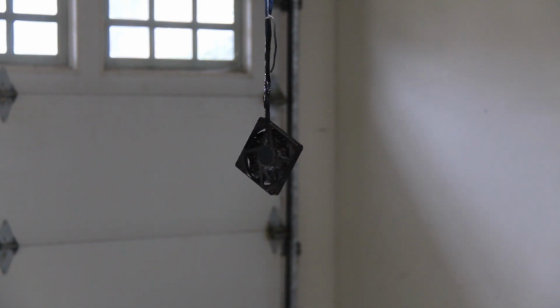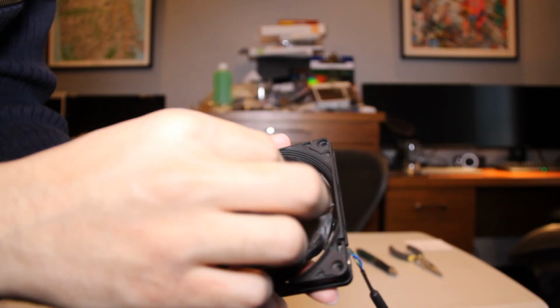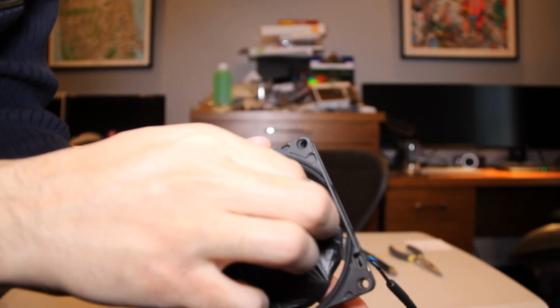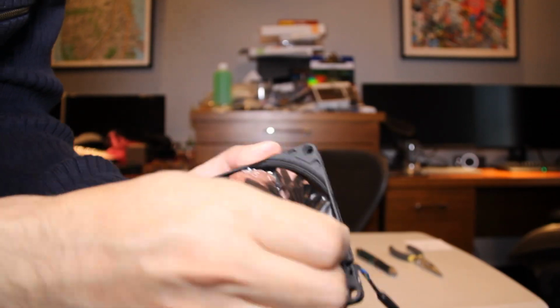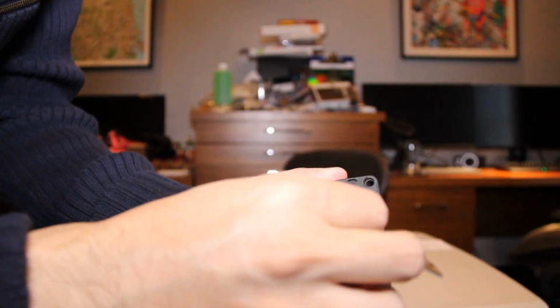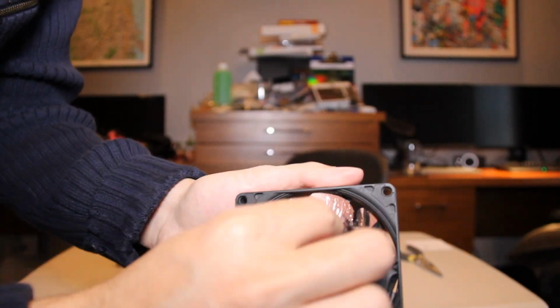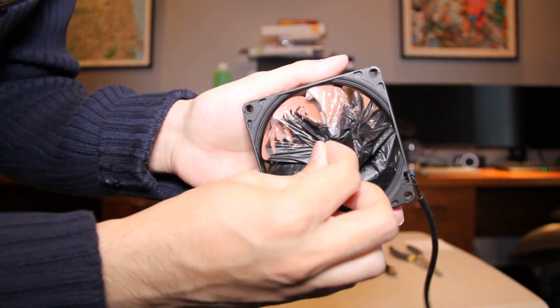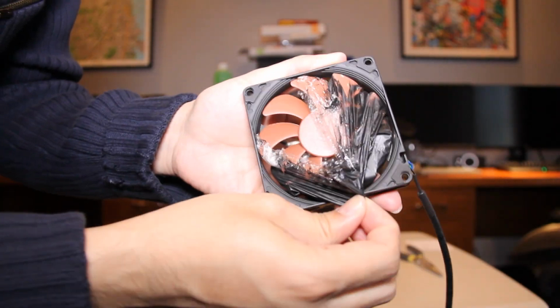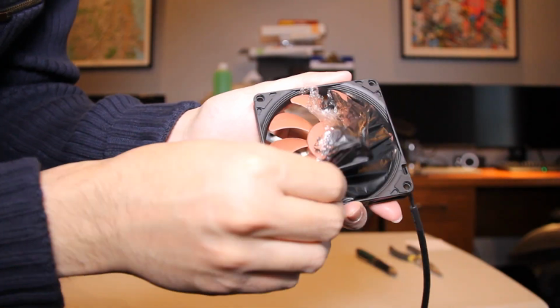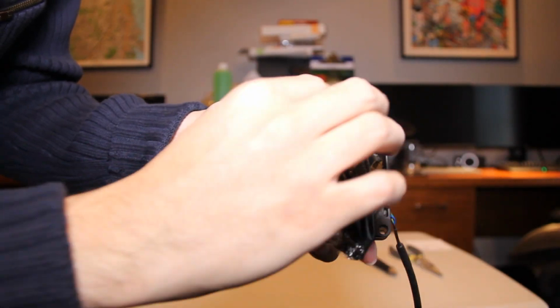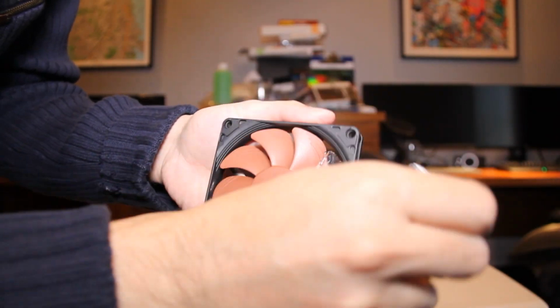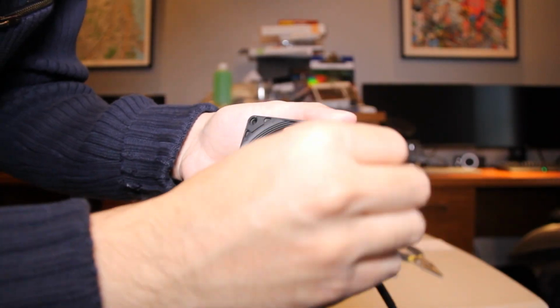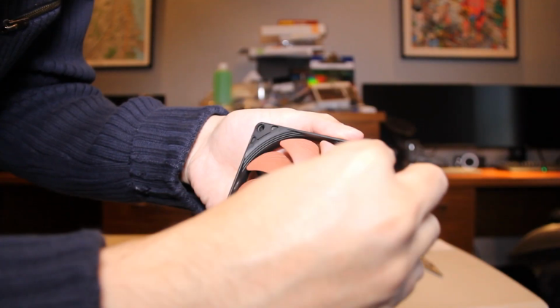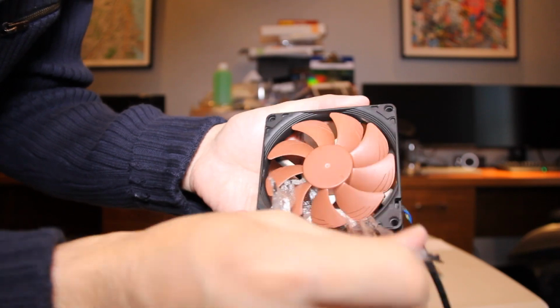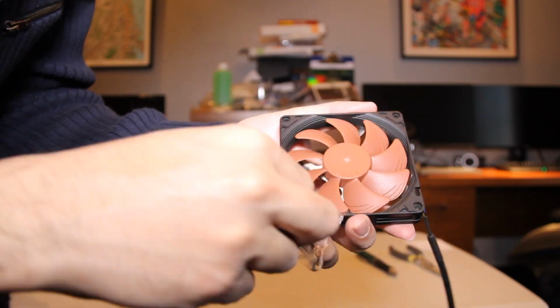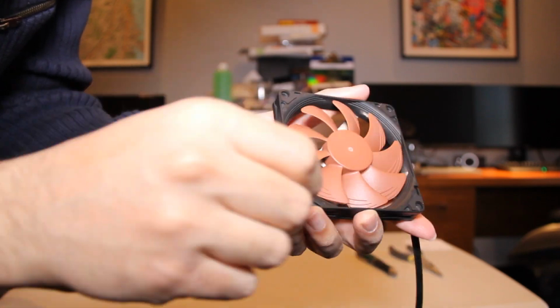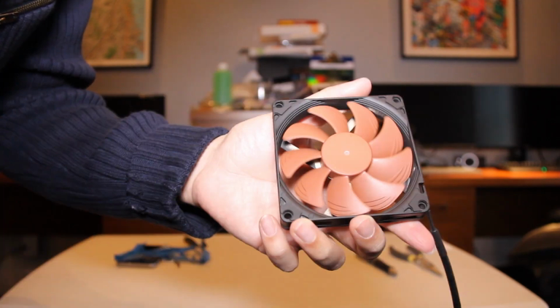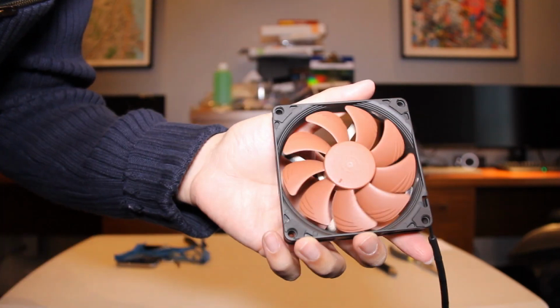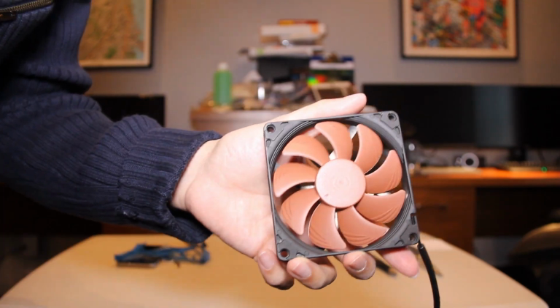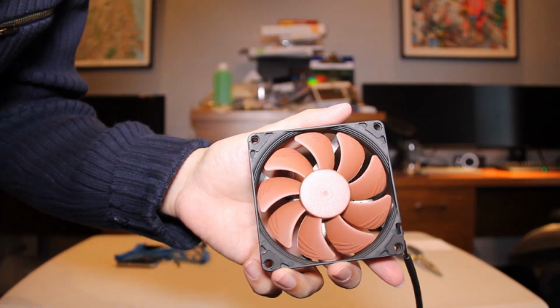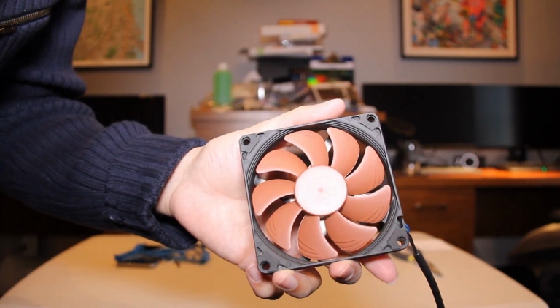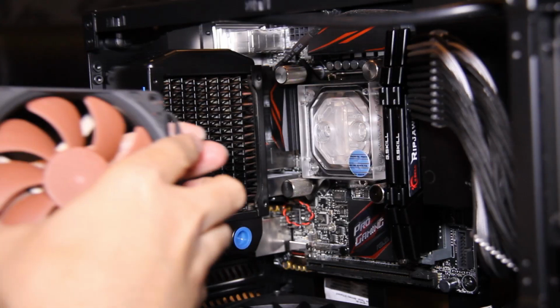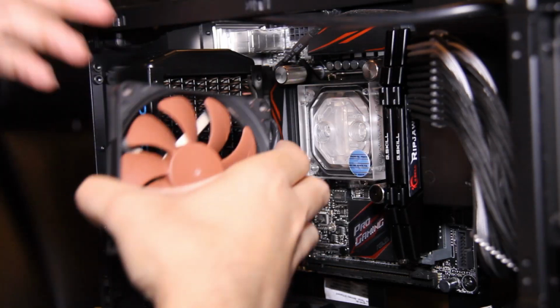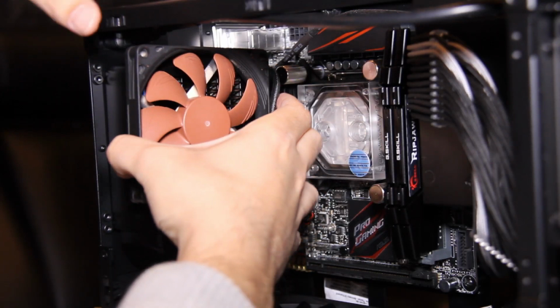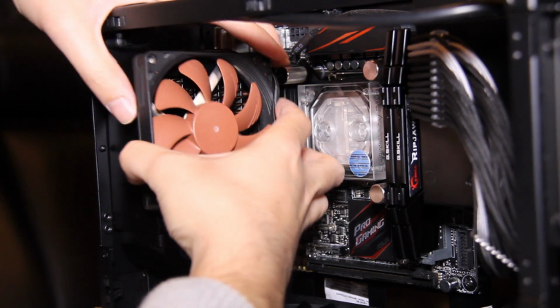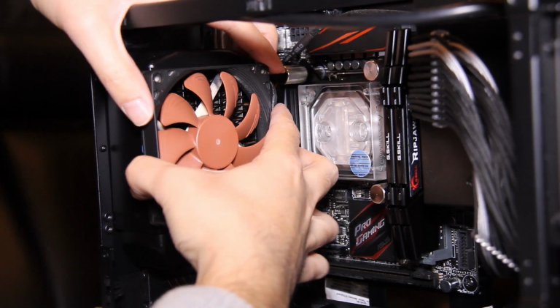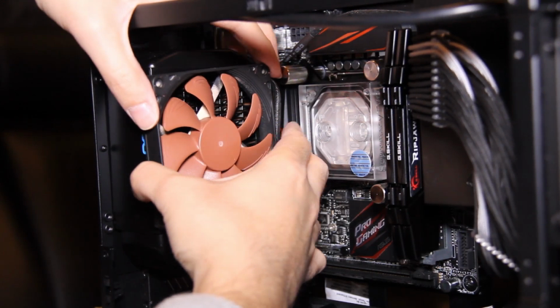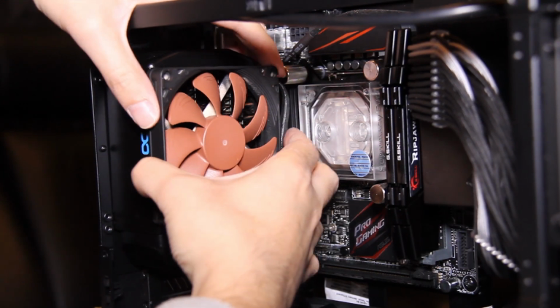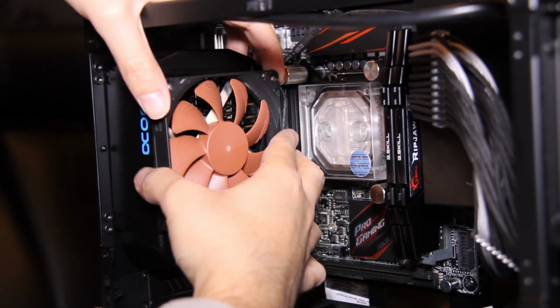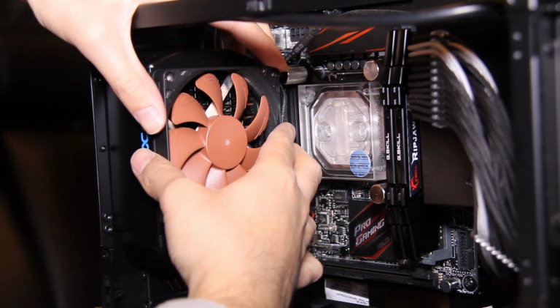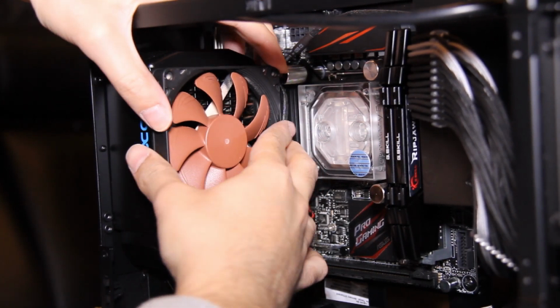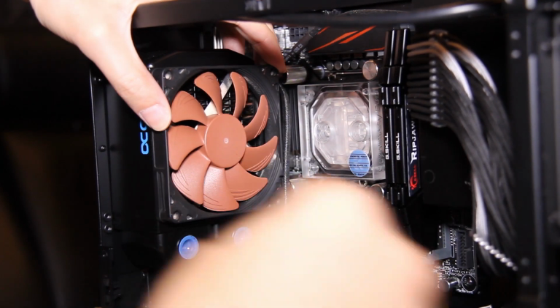Once it's completely dry, remove all the plastic wrap and painter's tape, and you're done. Now you have a fan that matches your PC's color scheme.